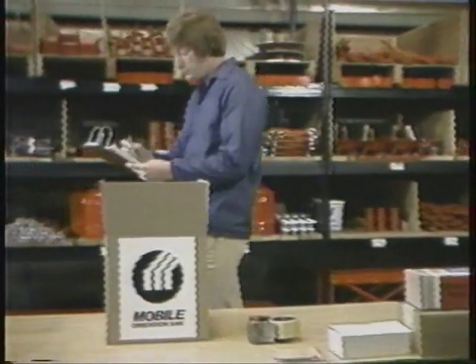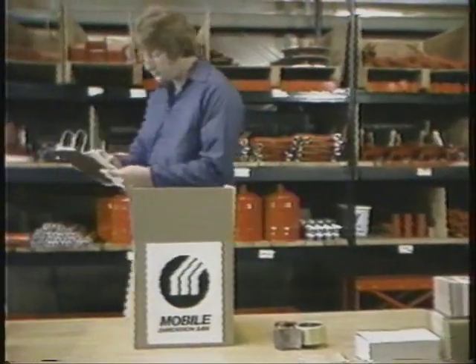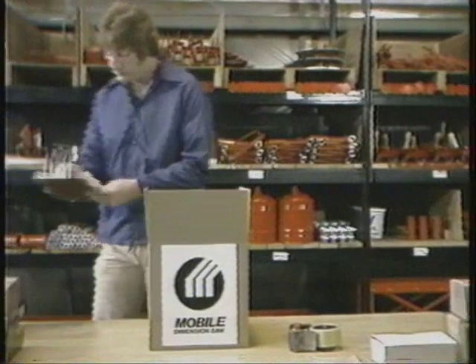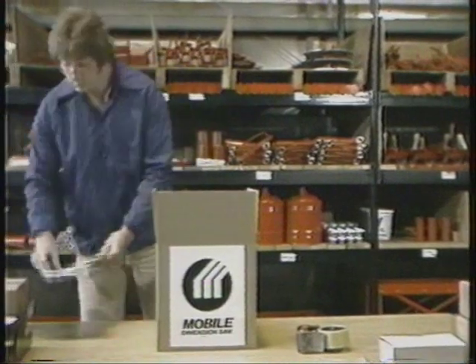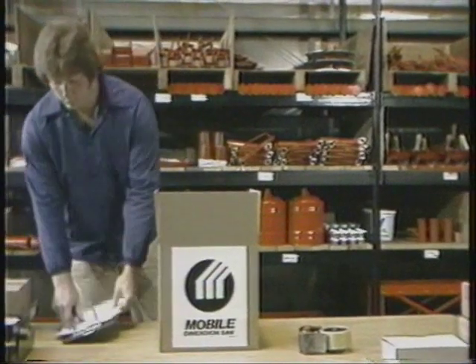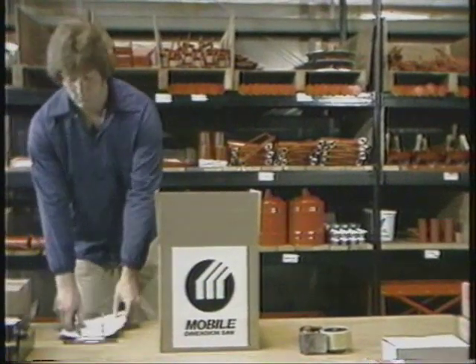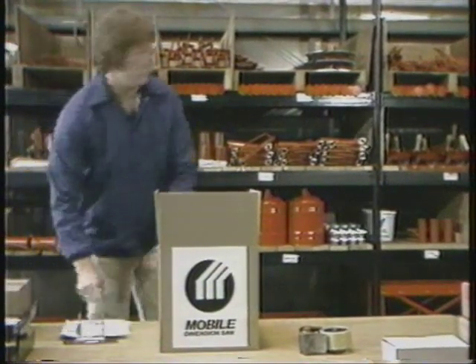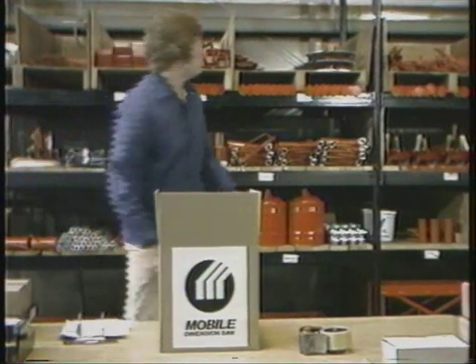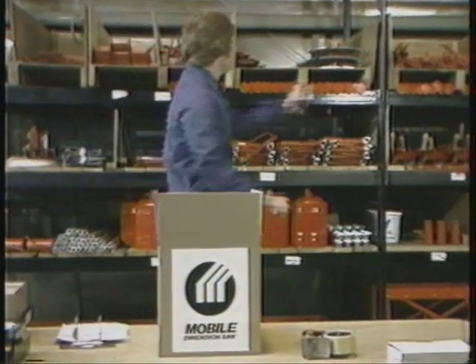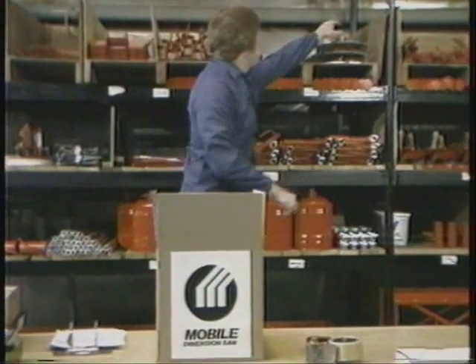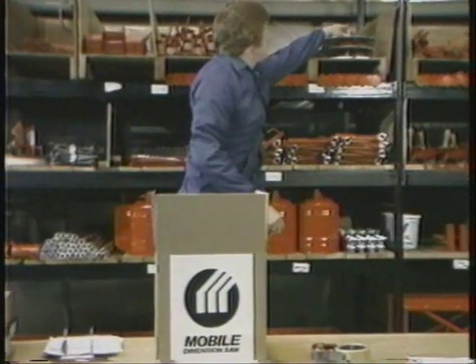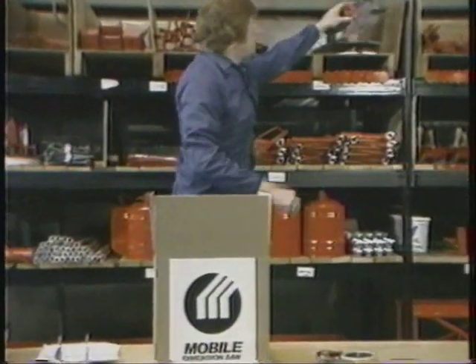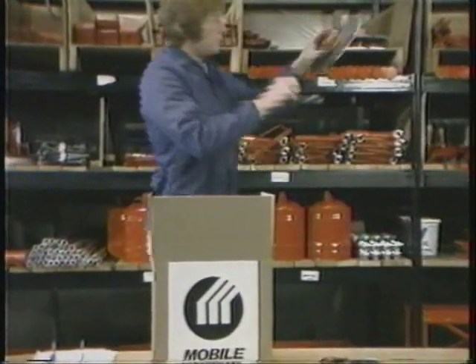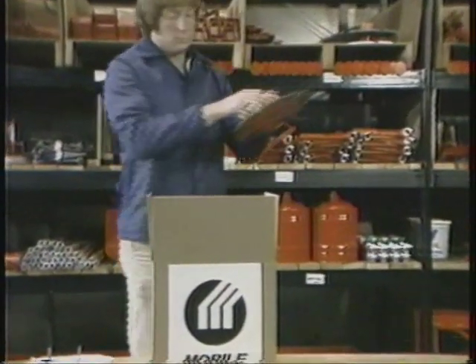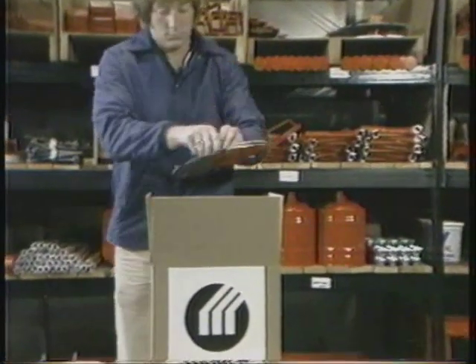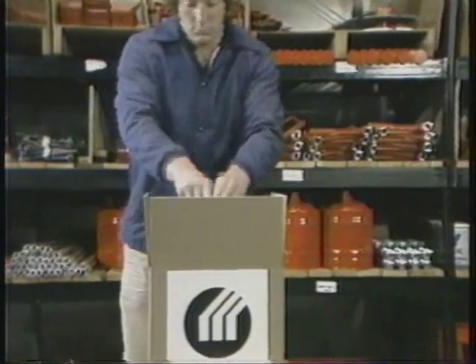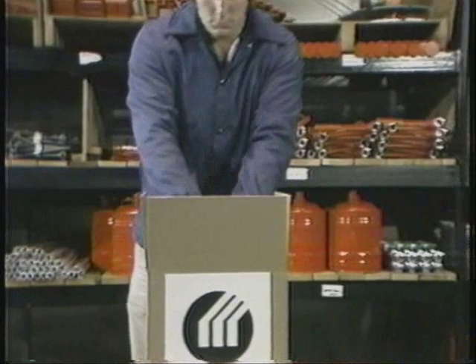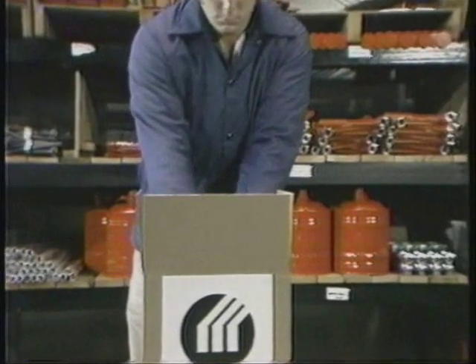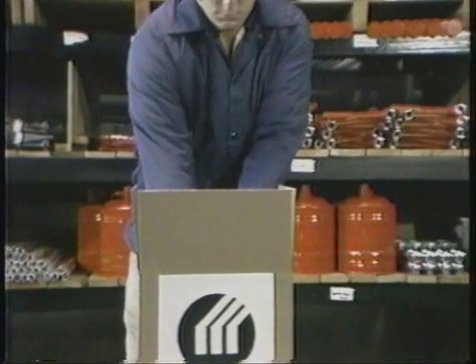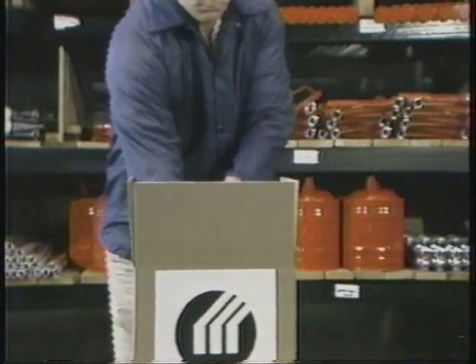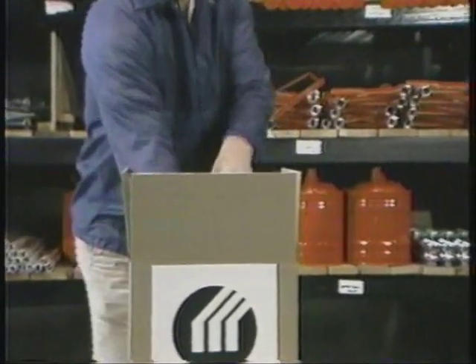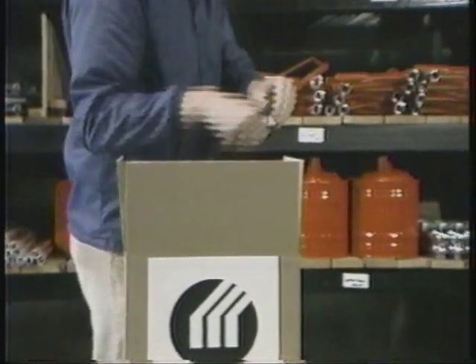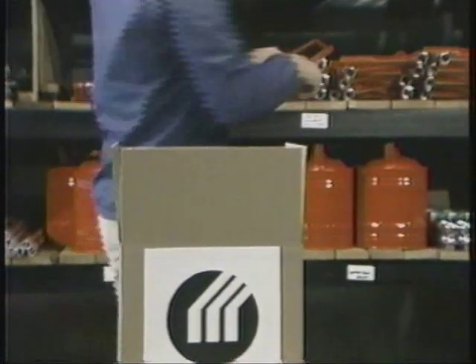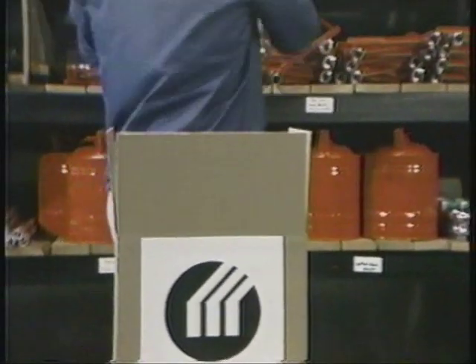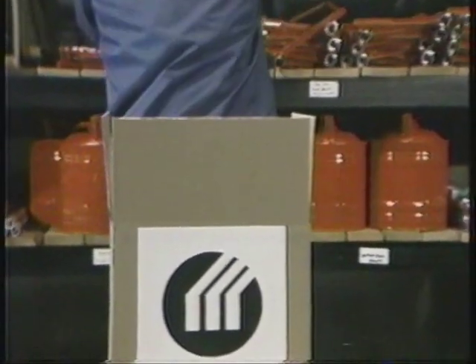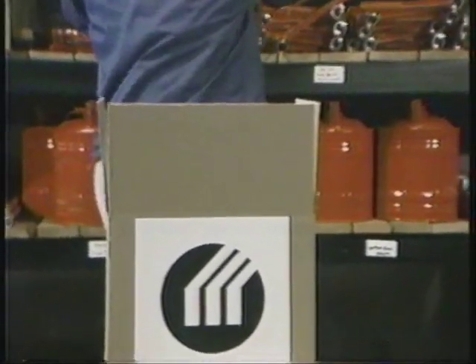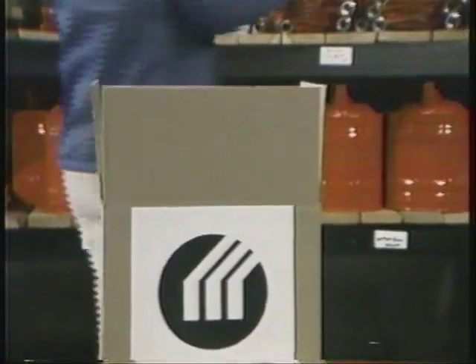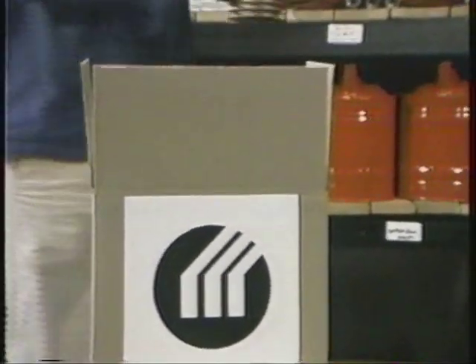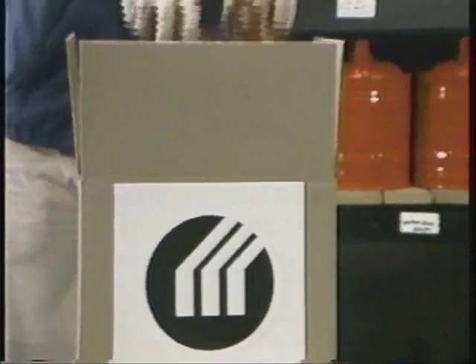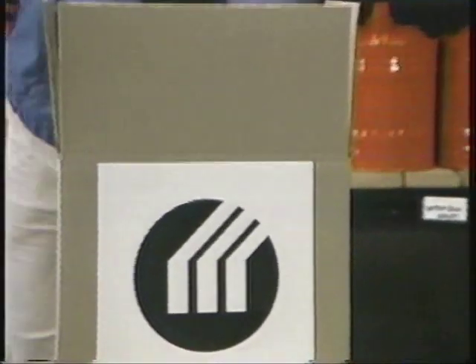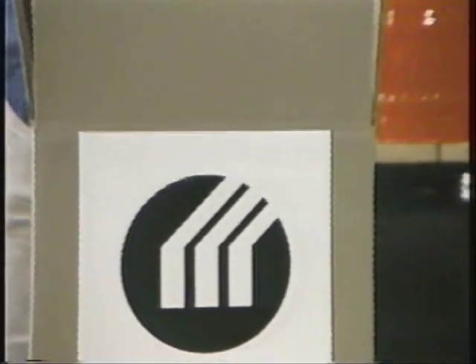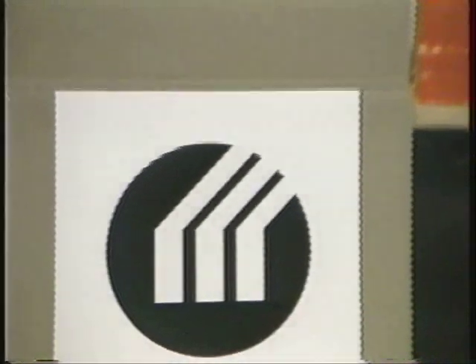And should you ever need spare or replacement parts, Mobile Manufacturing Company maintains a complete inventory and makes every effort to ship them the same day they receive the order.